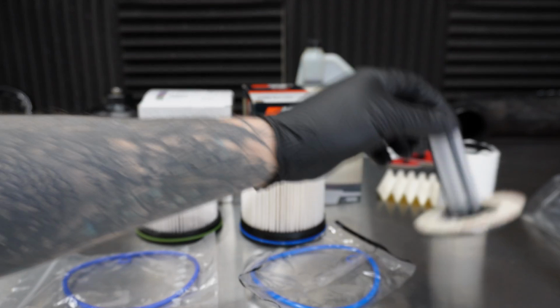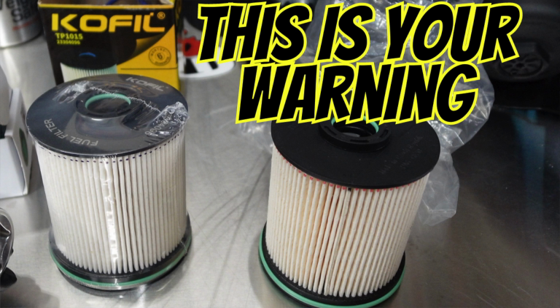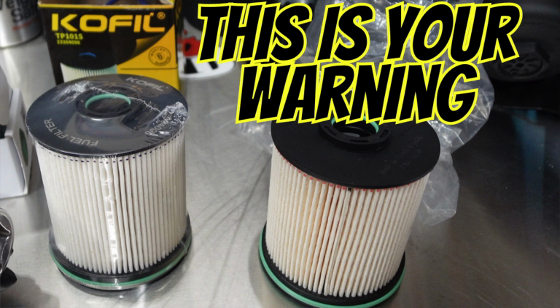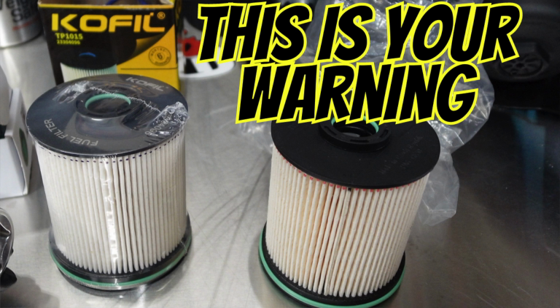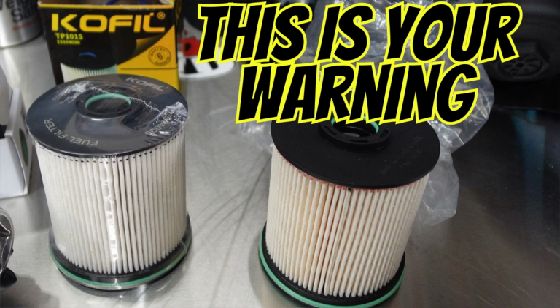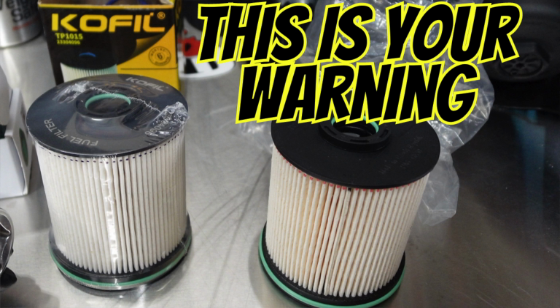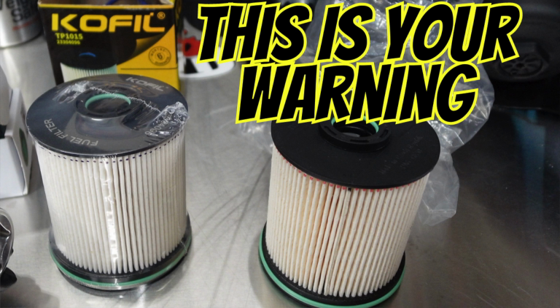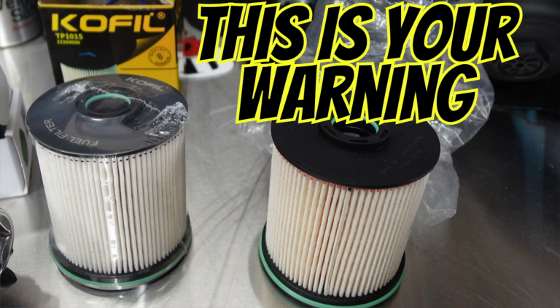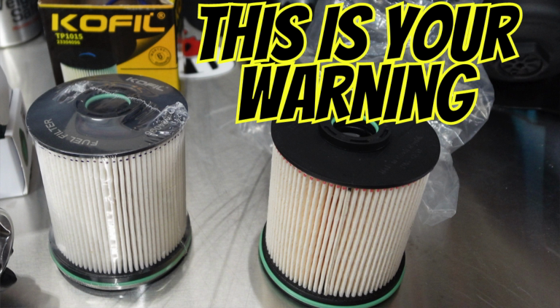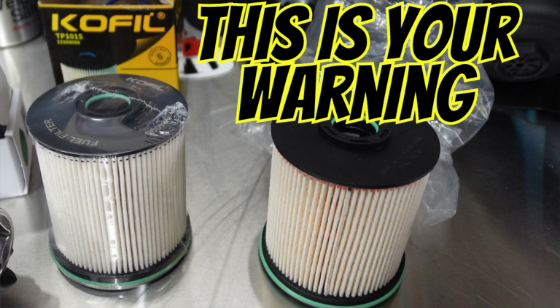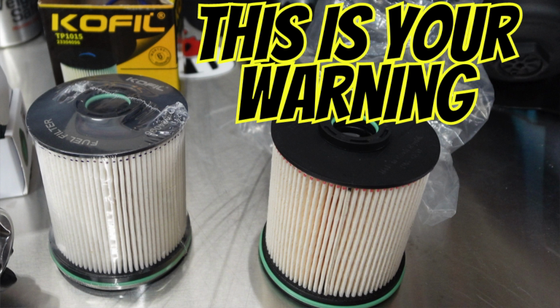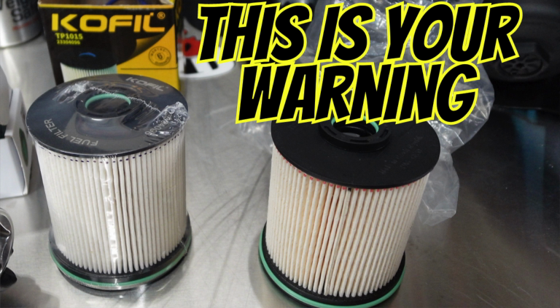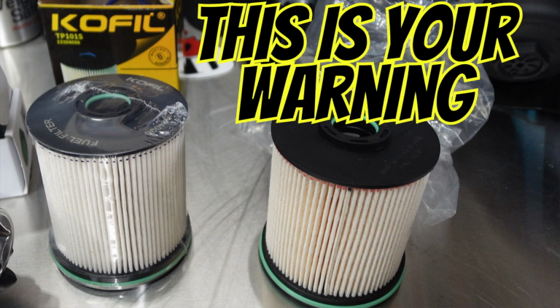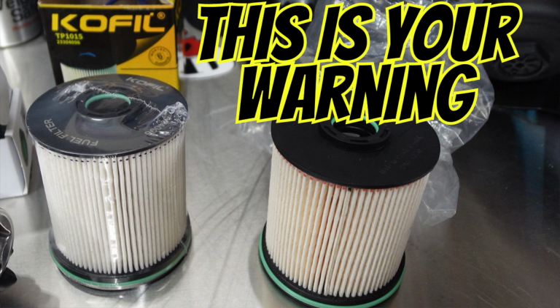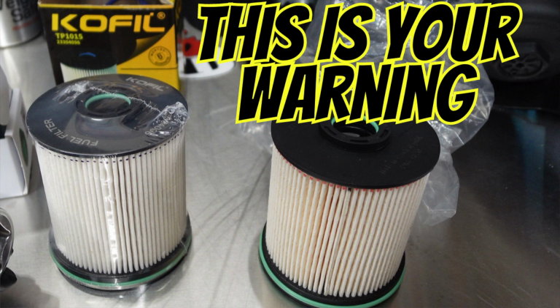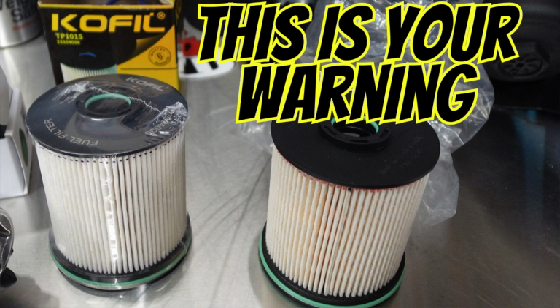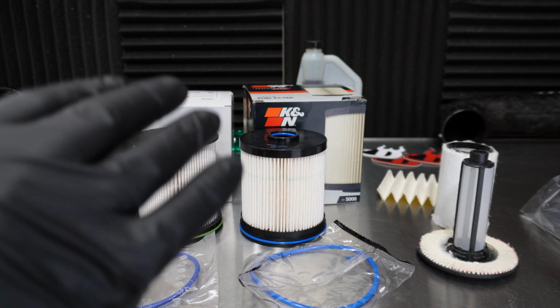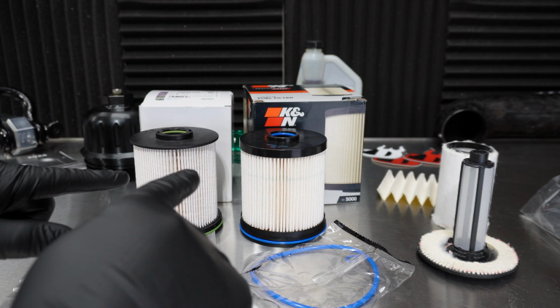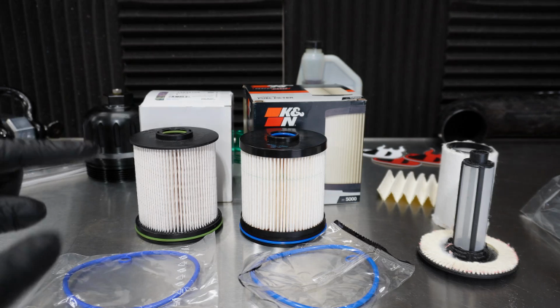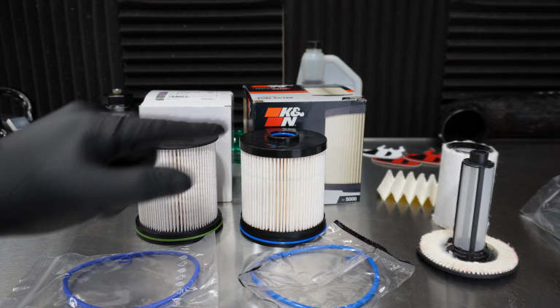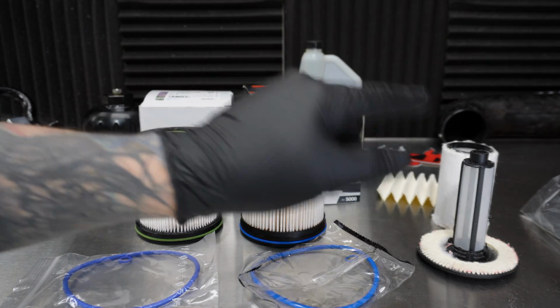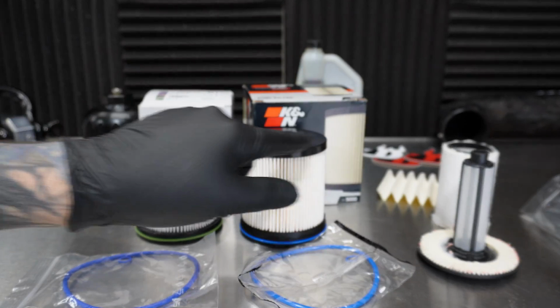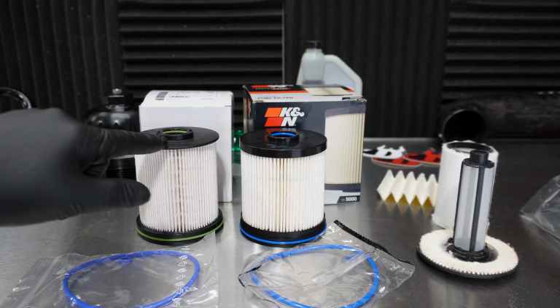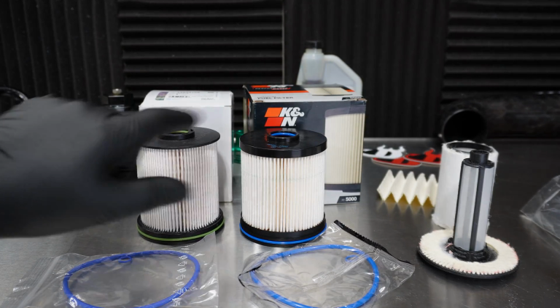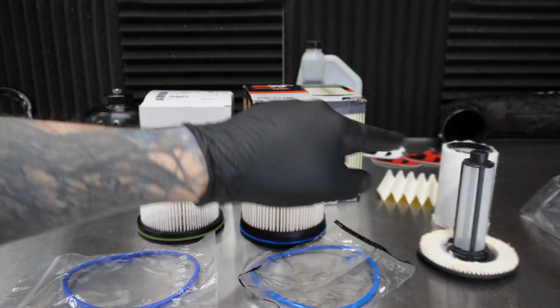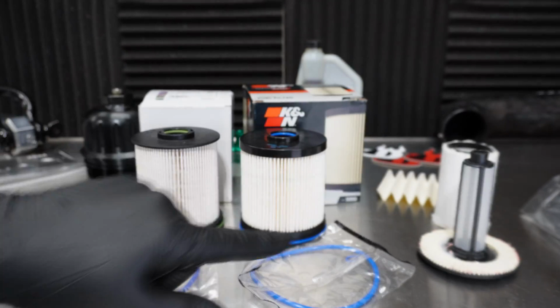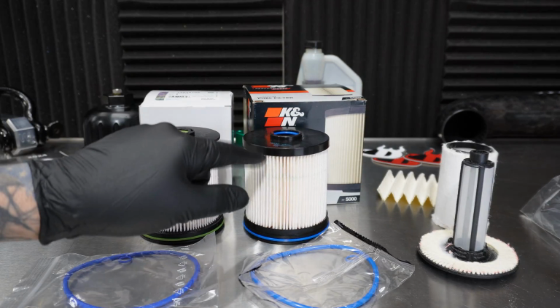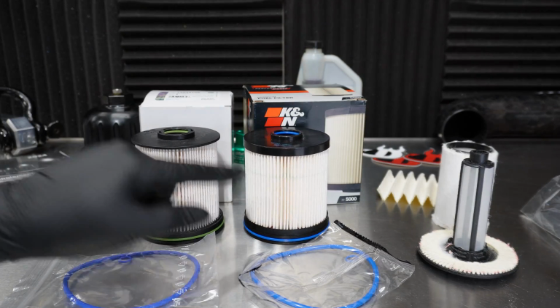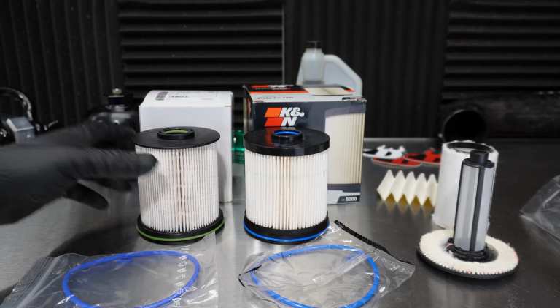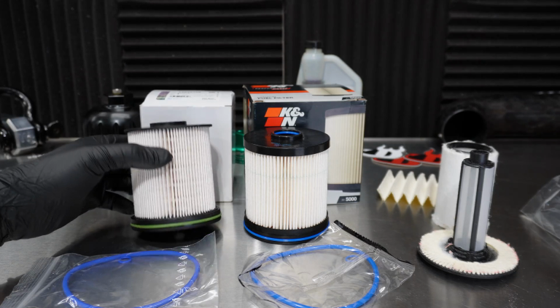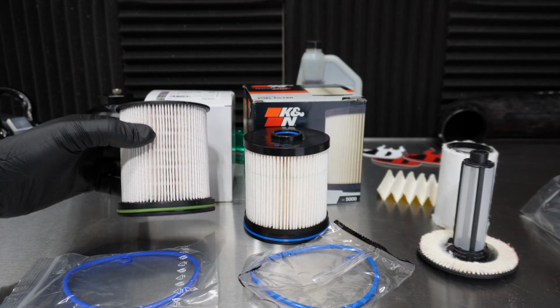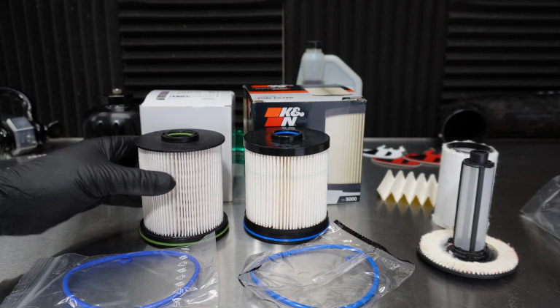In a prior video, I took apart an ACDelco fuel filter as well as an aftermarket one and did some comparisons. If you haven't seen that, I highly suggest you take a look at that. But in this video, we're going to take the TP1015 right here and cut it away. You can already see some differences in there.